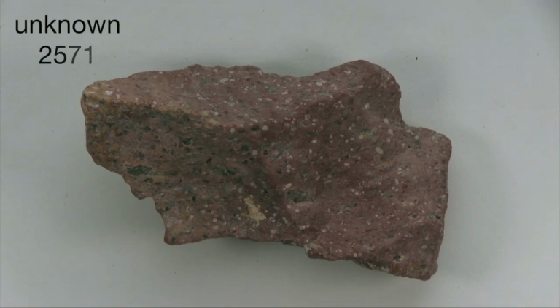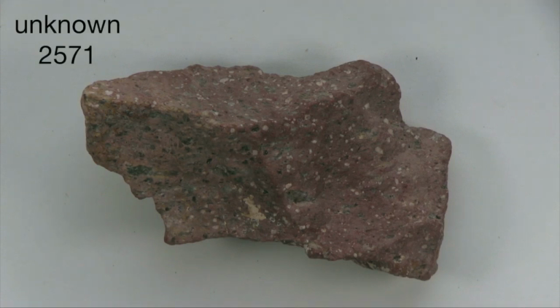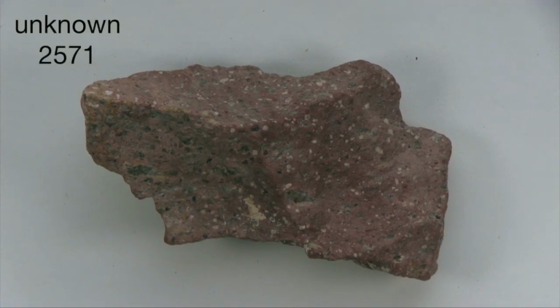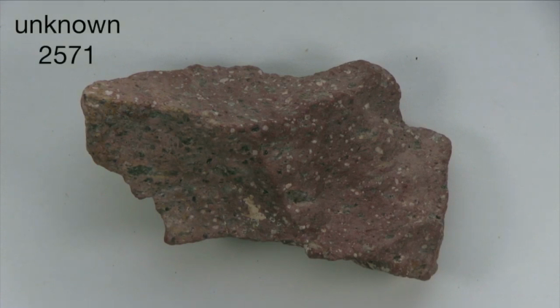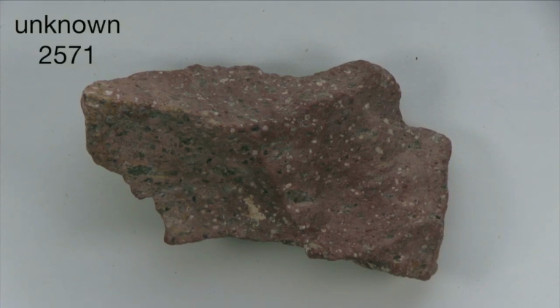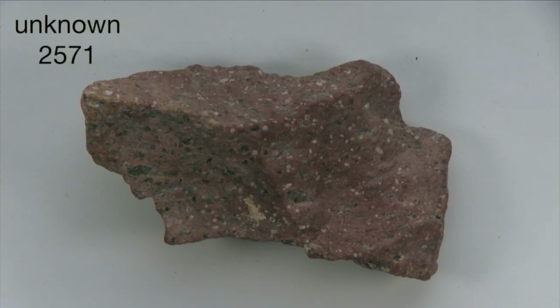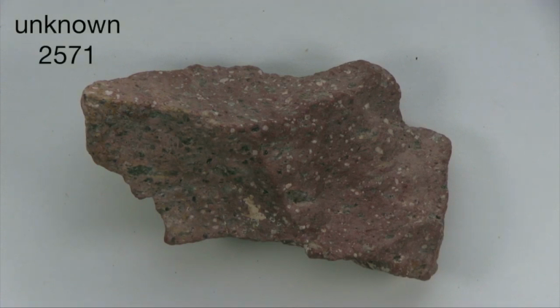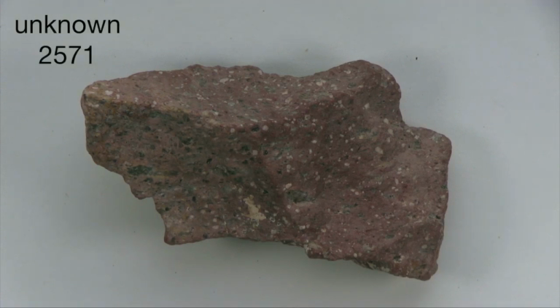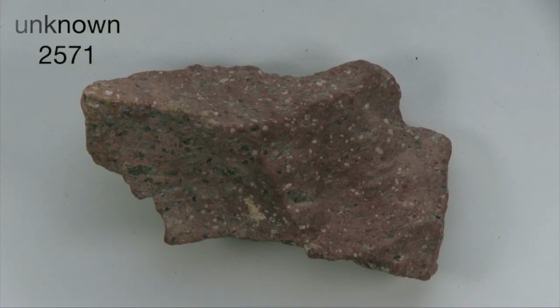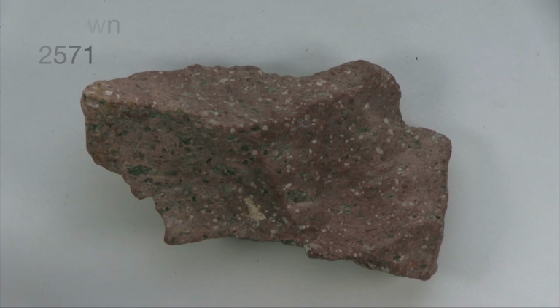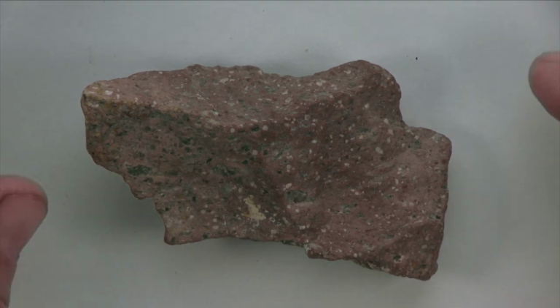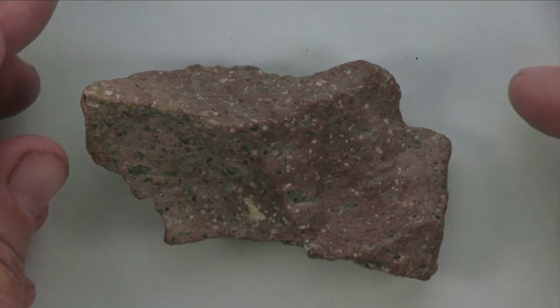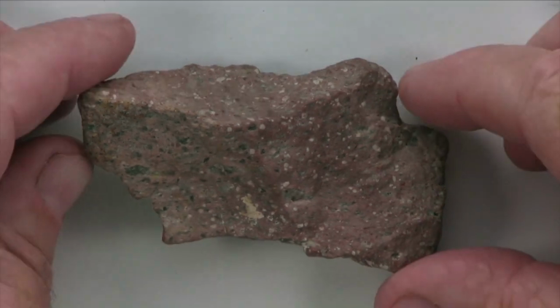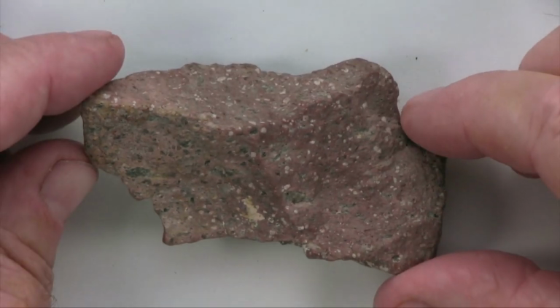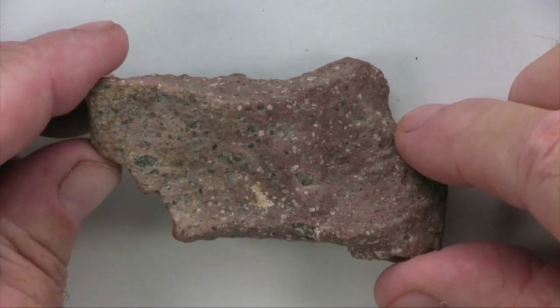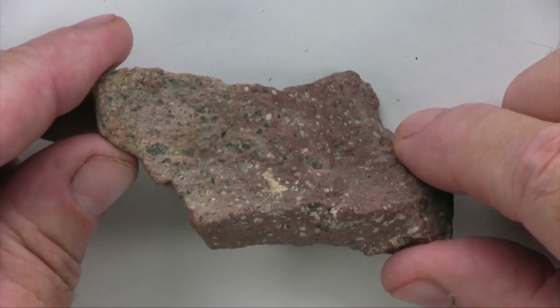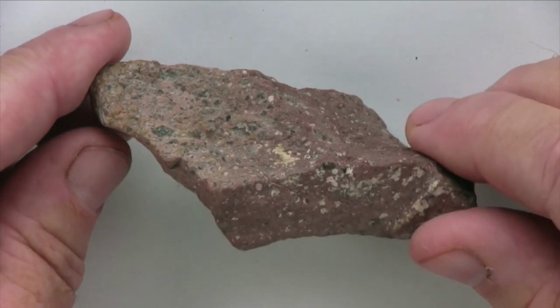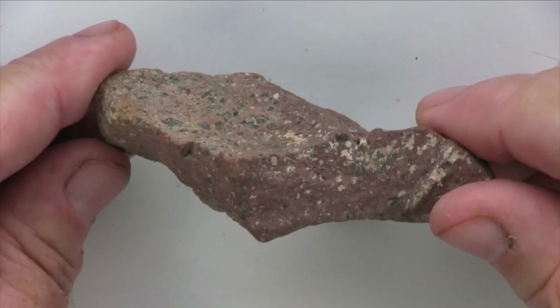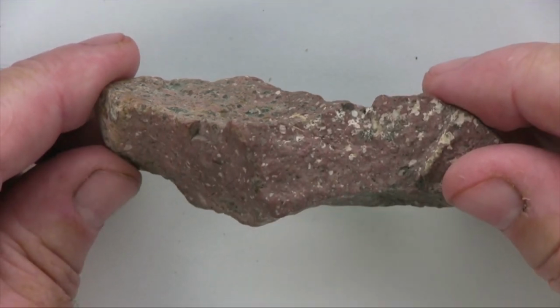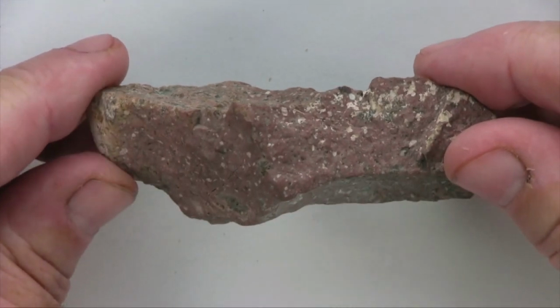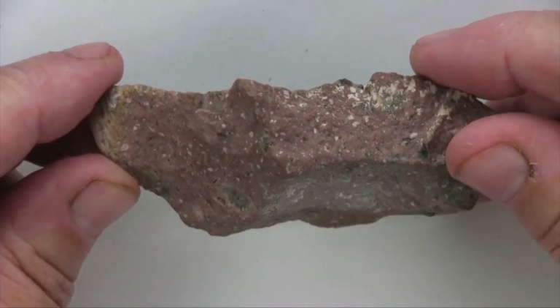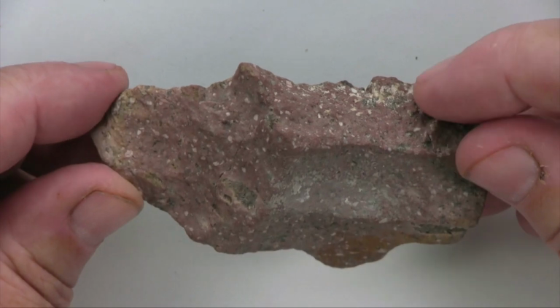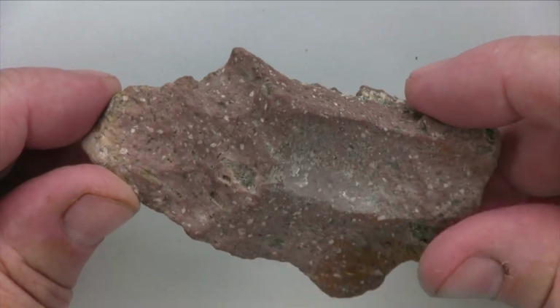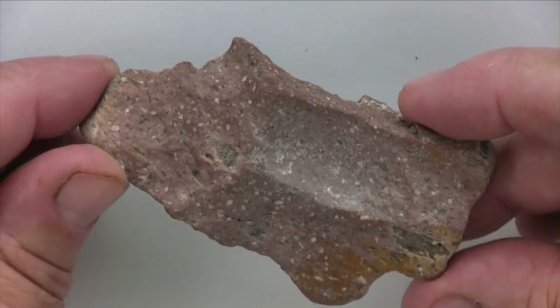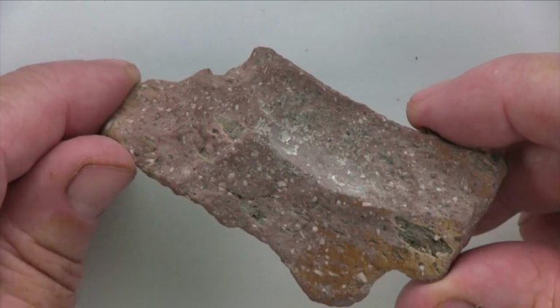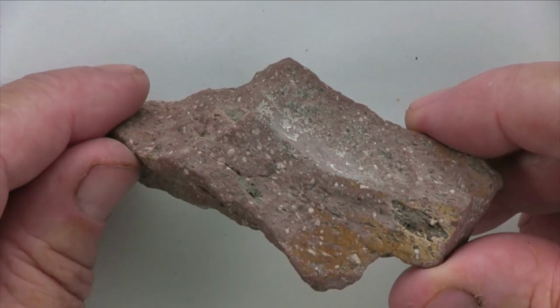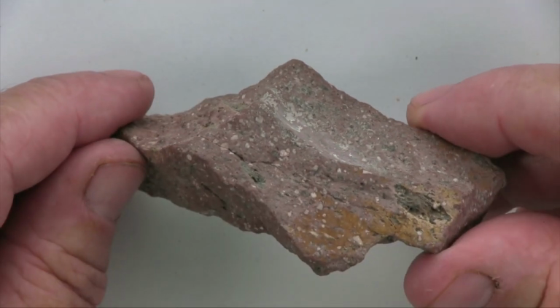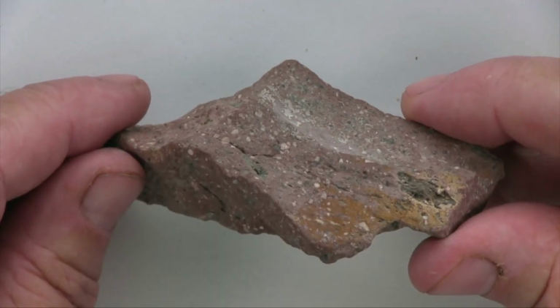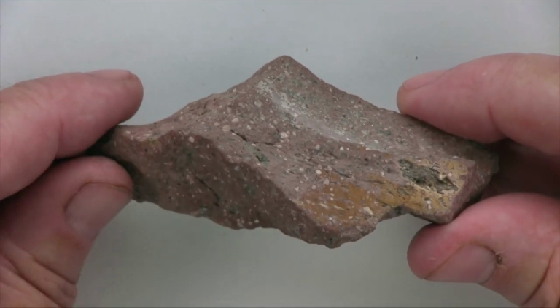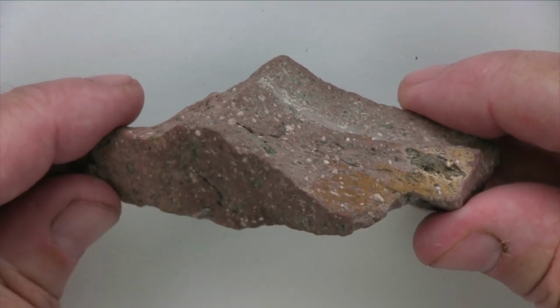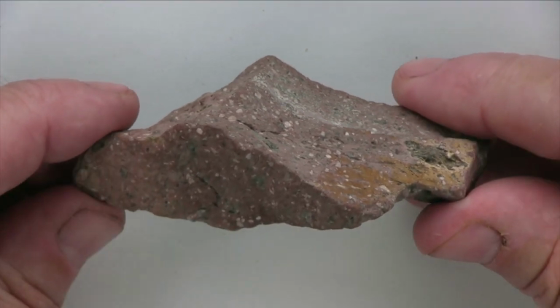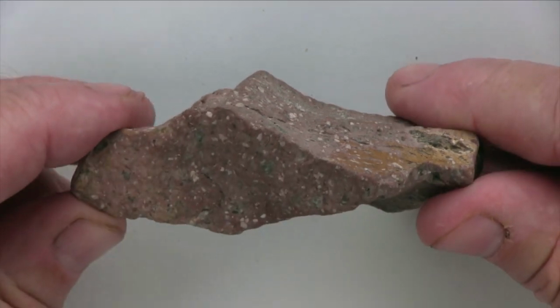This specimen is a mass of intergrown crystals of various minerals whose grain boundaries fit together closely without obvious gaps. This is a light-toned rock, so less than half of the specimen is likely composed of mafic minerals.